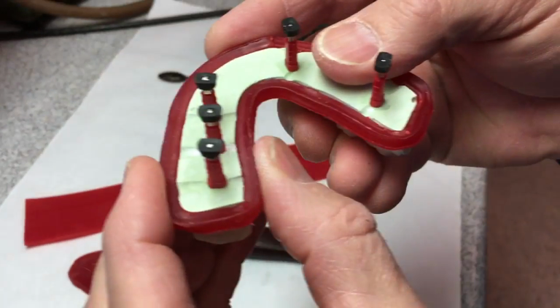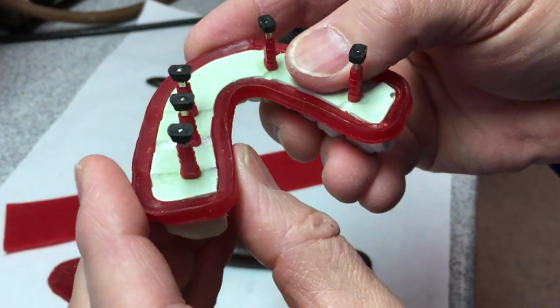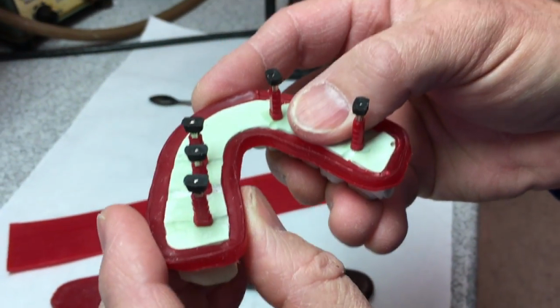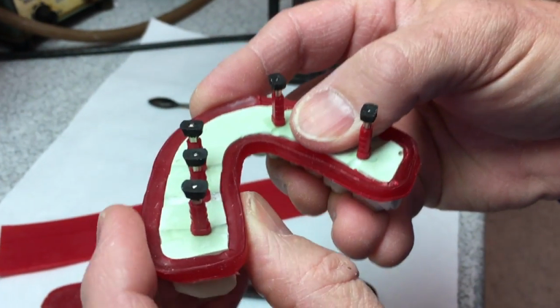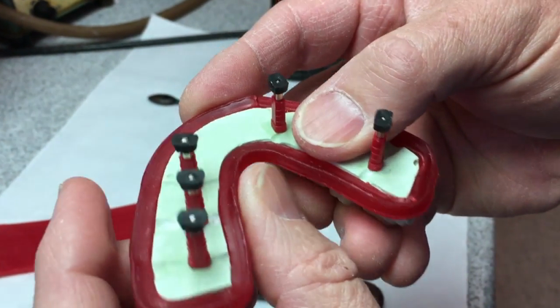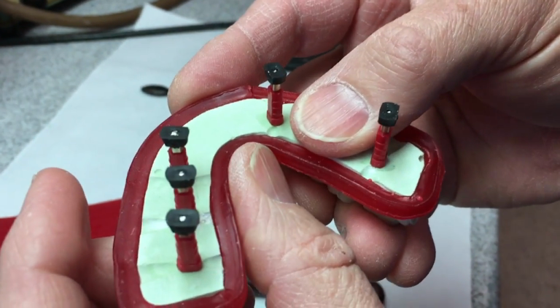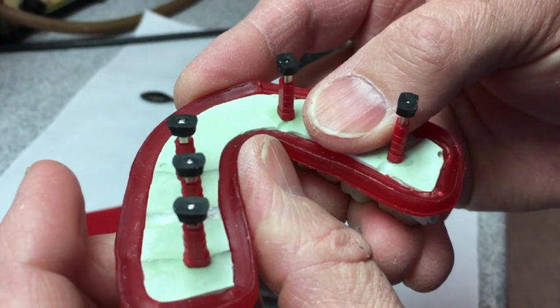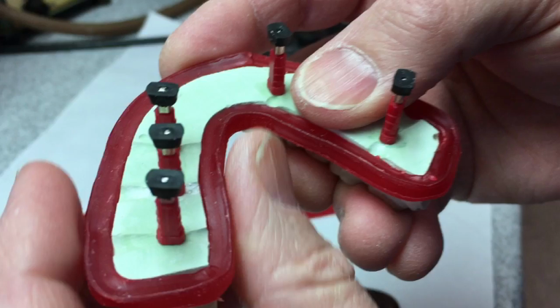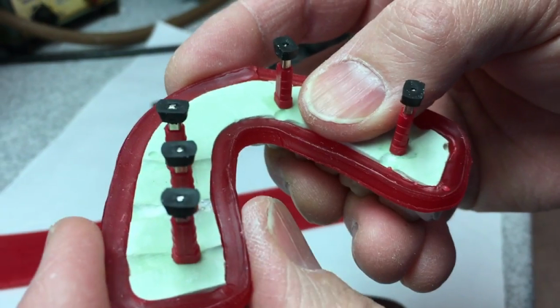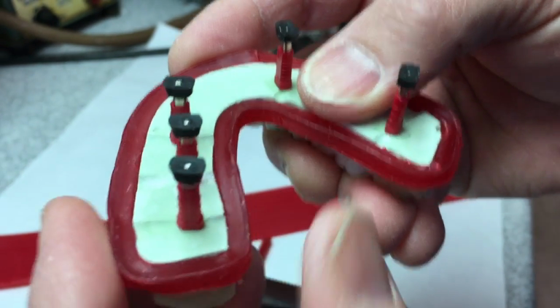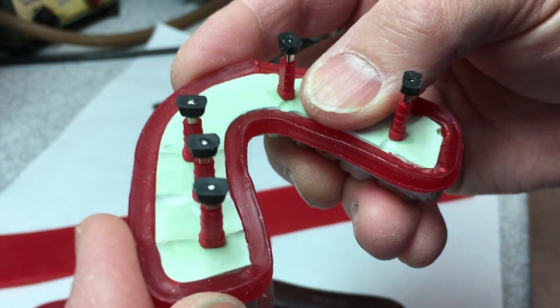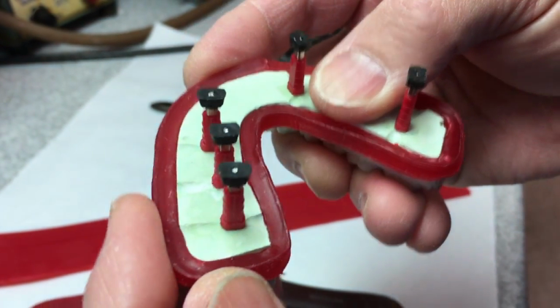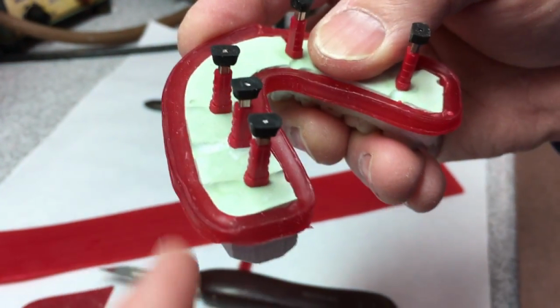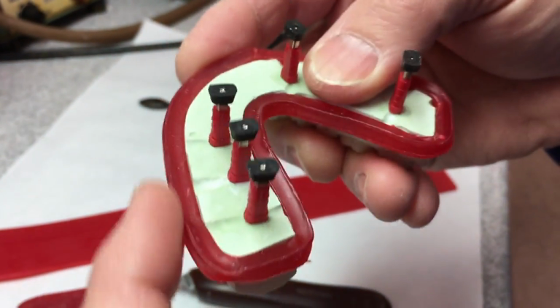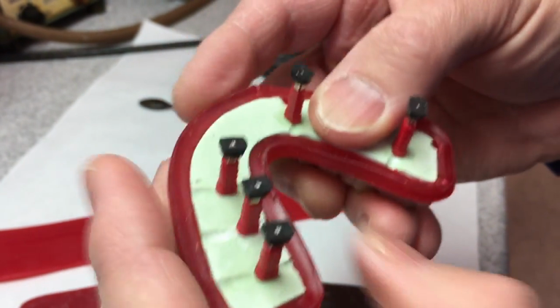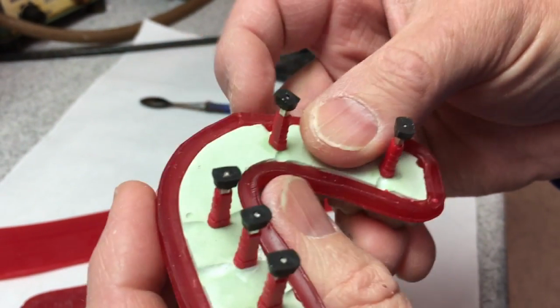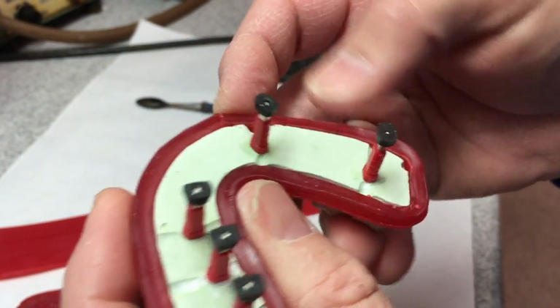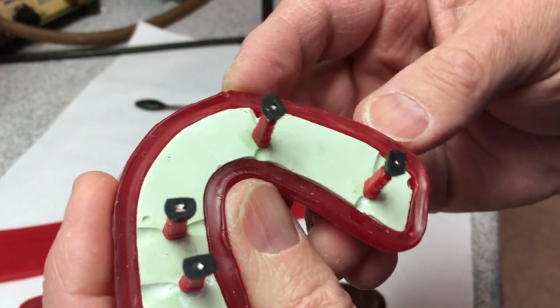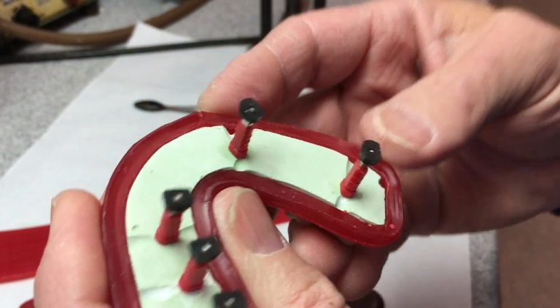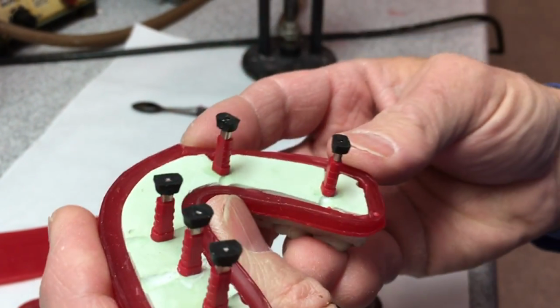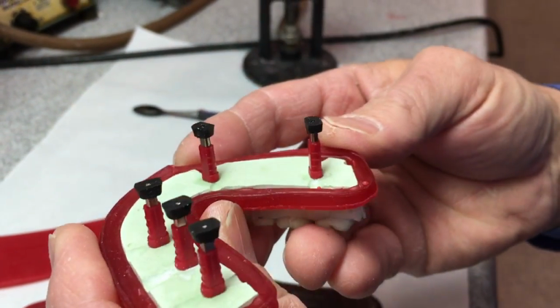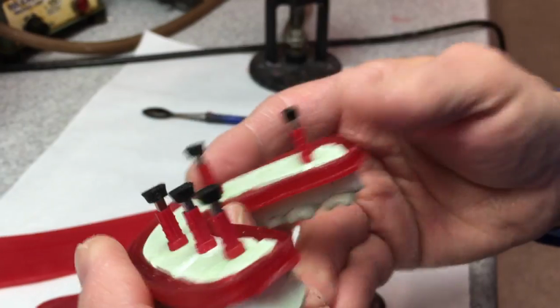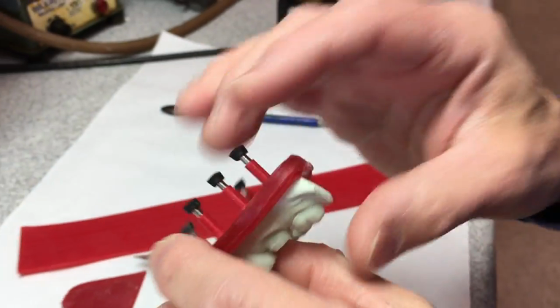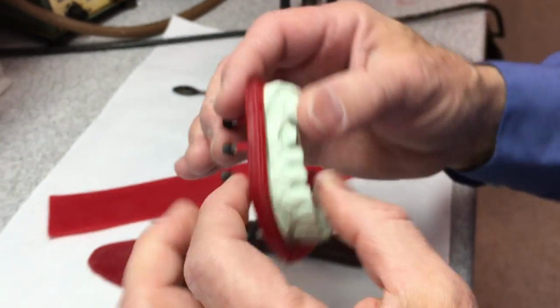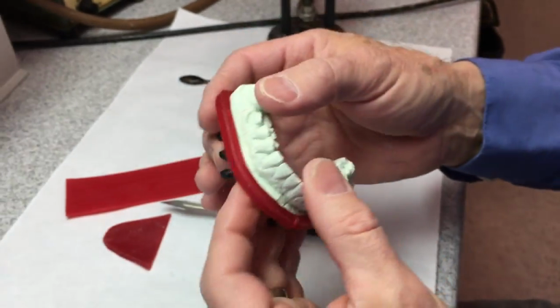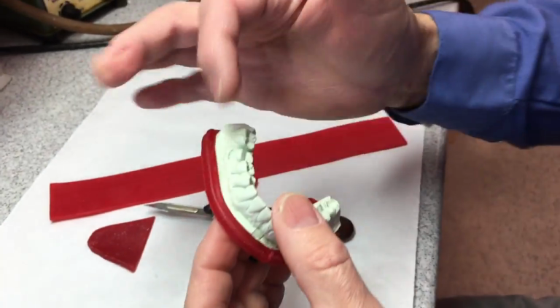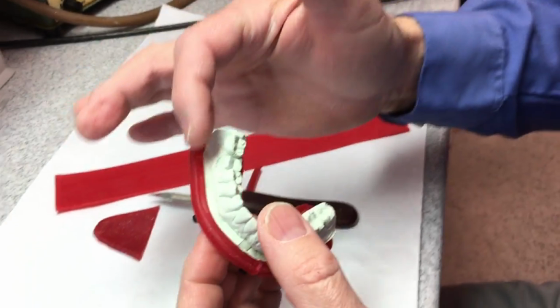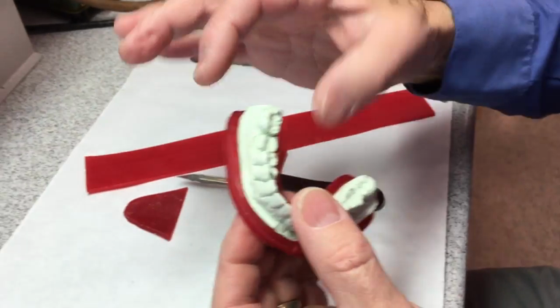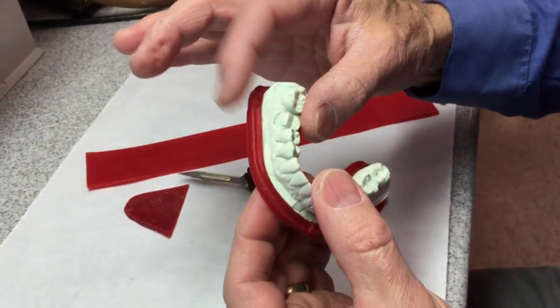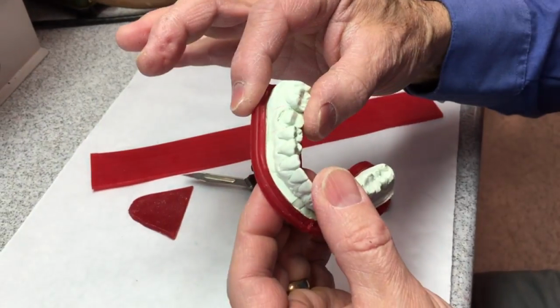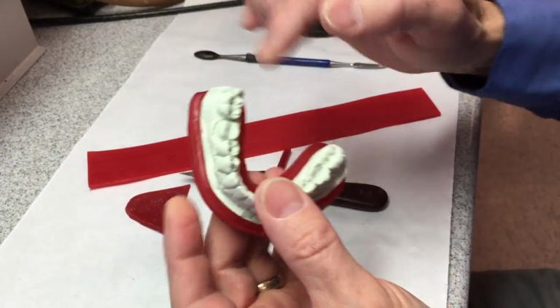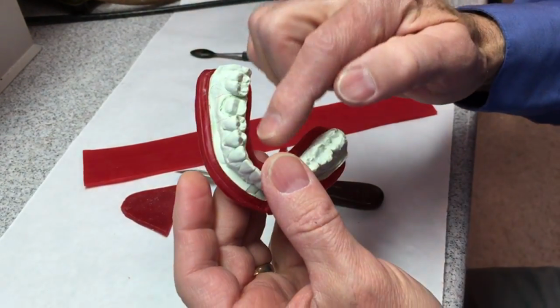So it's flush. I don't want any of the sides of this exposed. Now I can take and seal it from this edge.